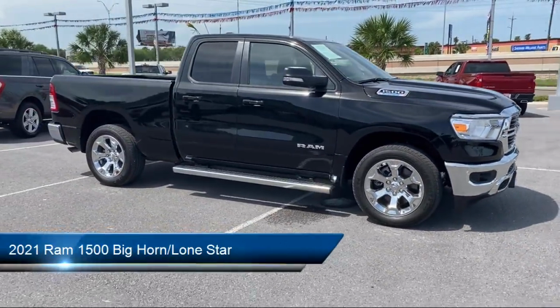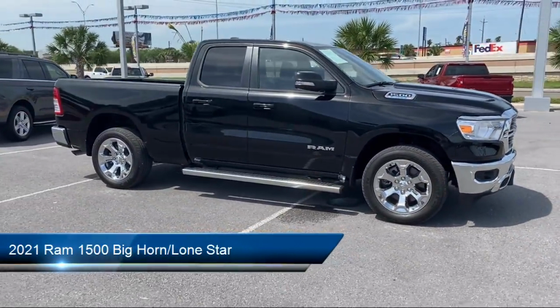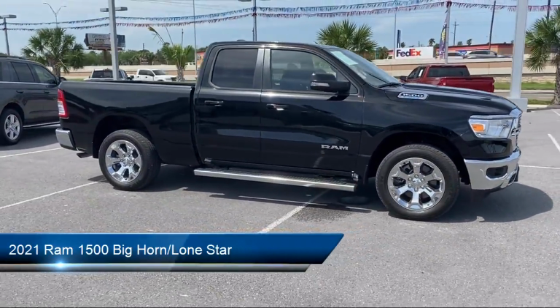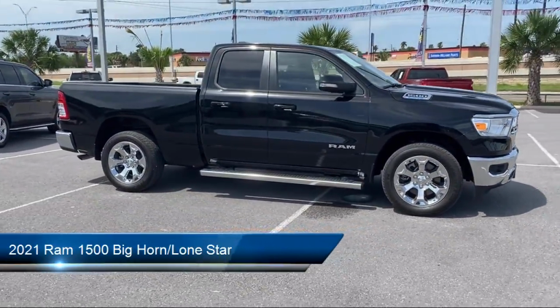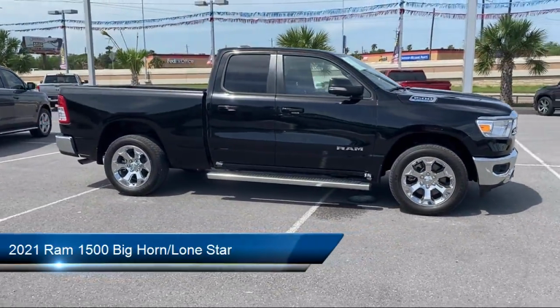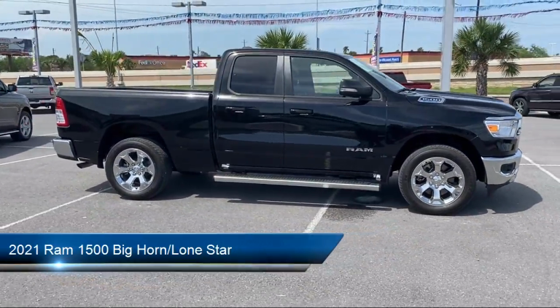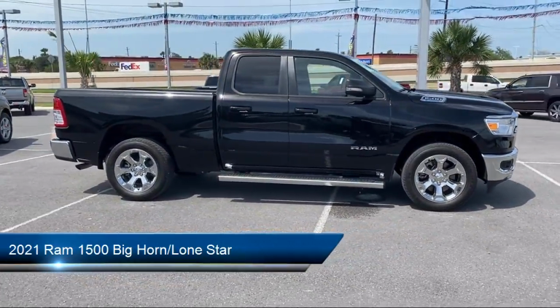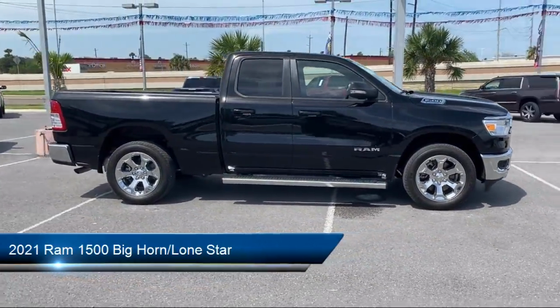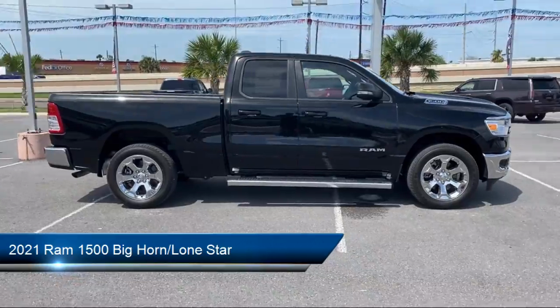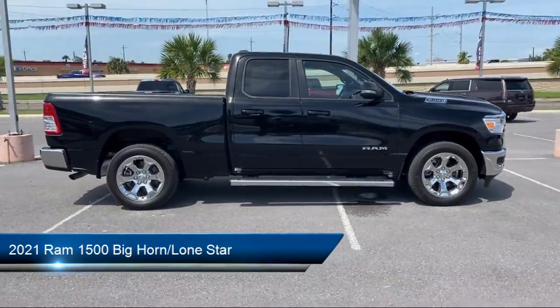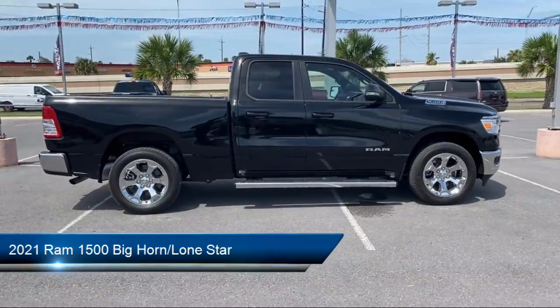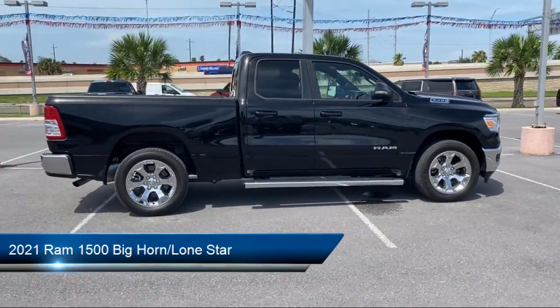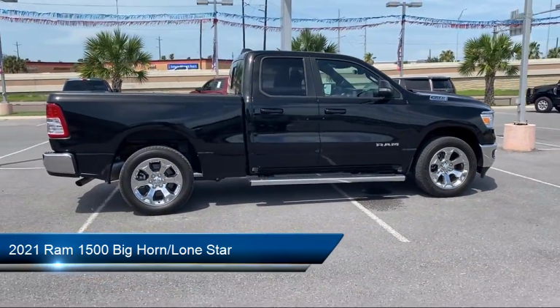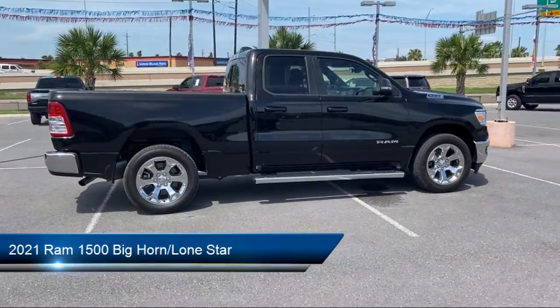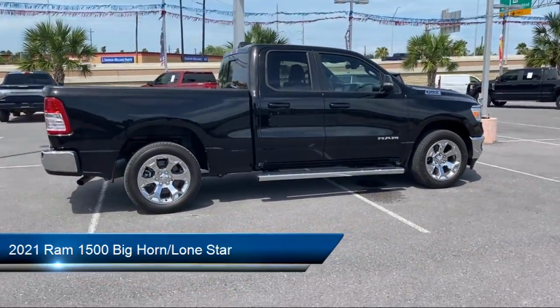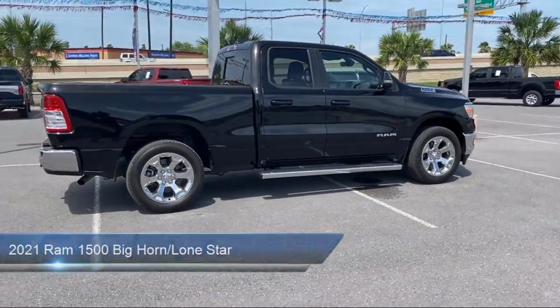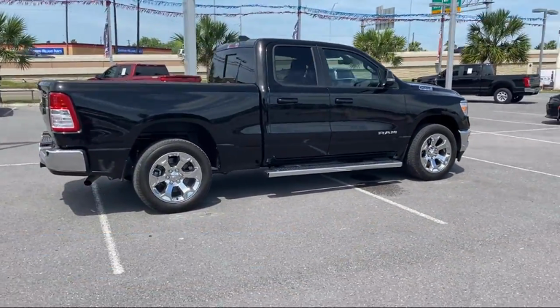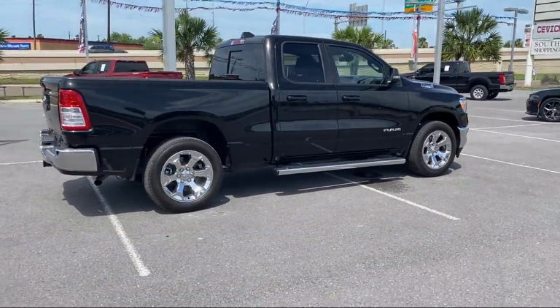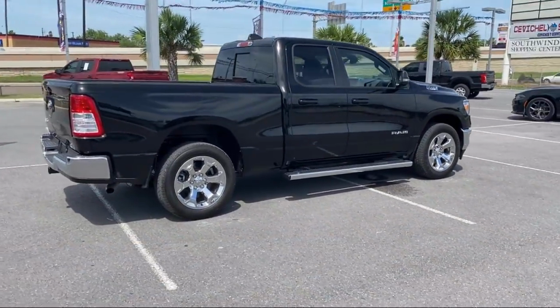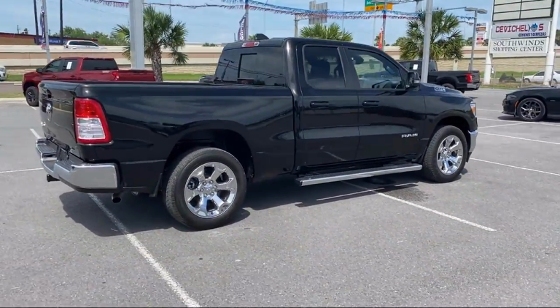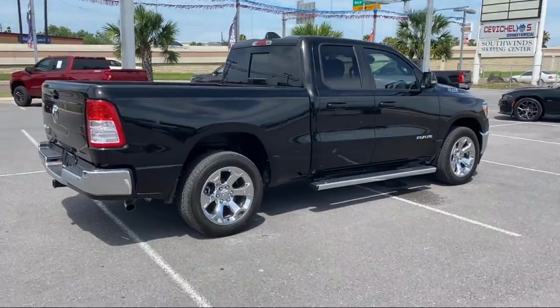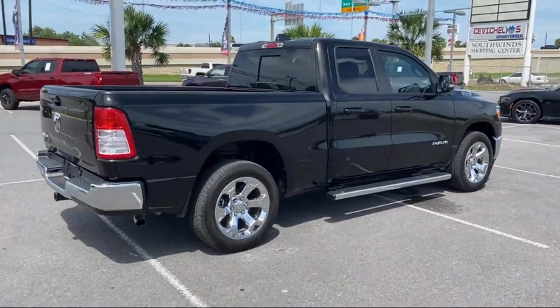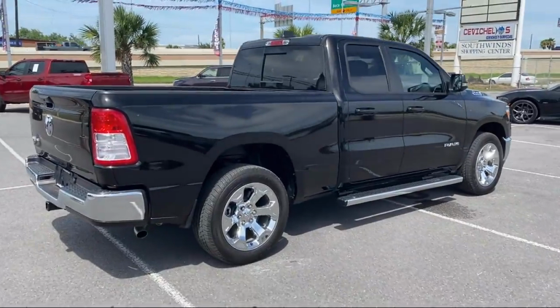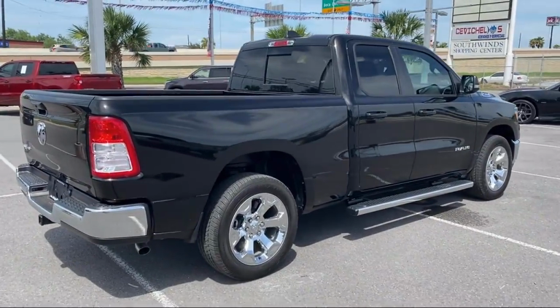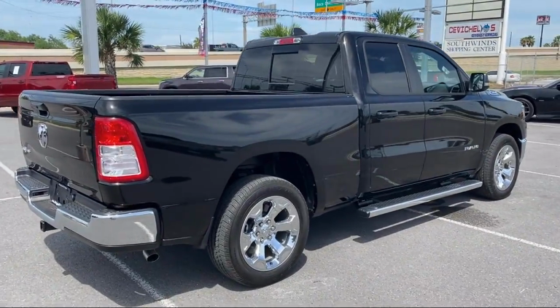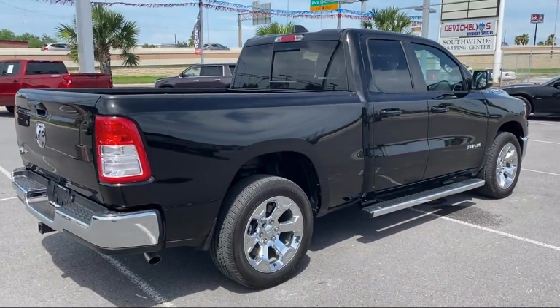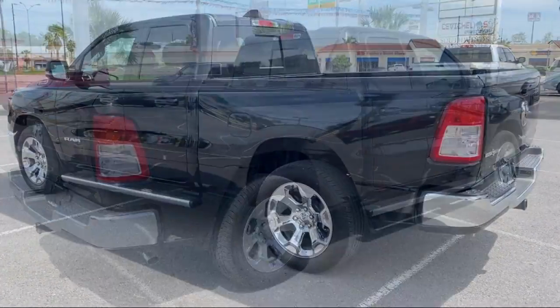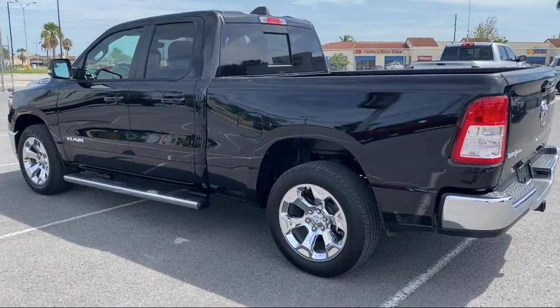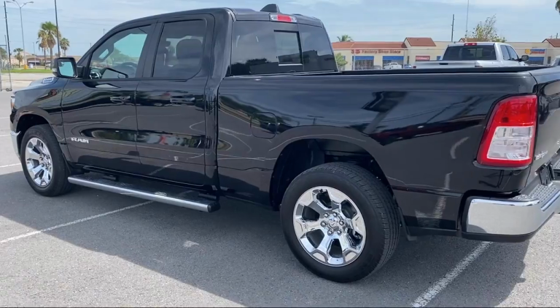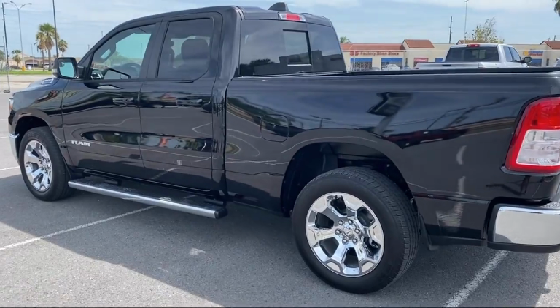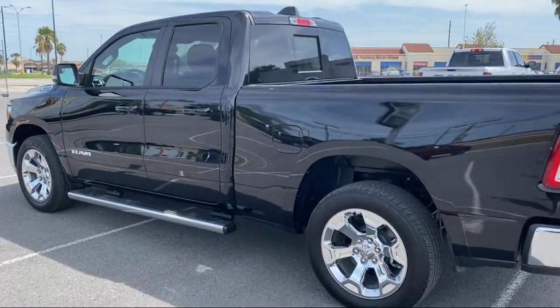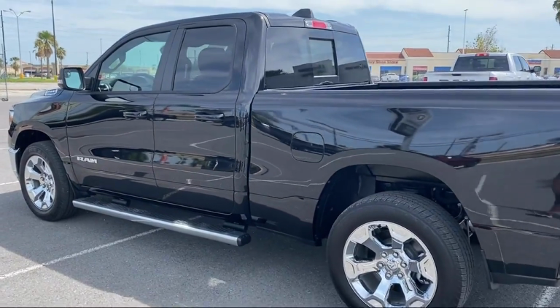It comes equipped with Tire Pressure Monitoring System, Split Fold-Down Rear Seat, Park View Rear Backup Camera, Alloy Wheels, and Fully Automatic Headlights.